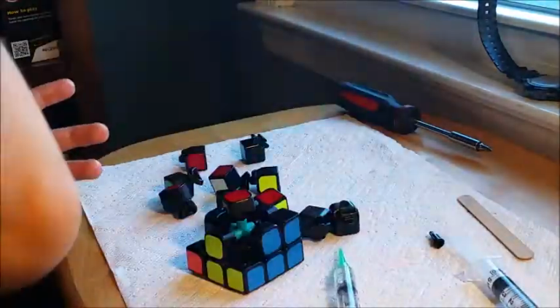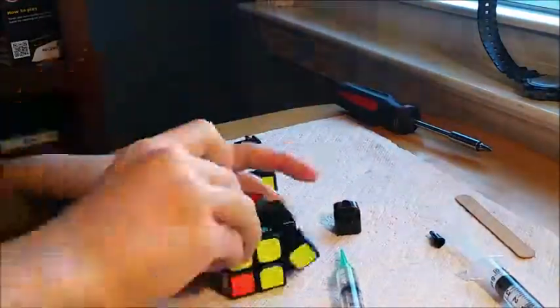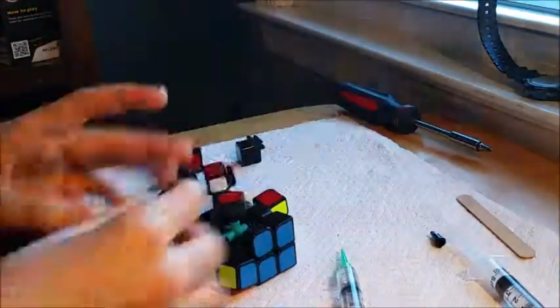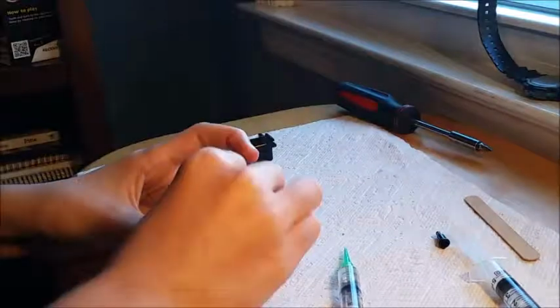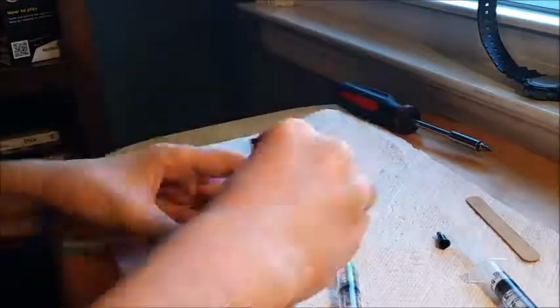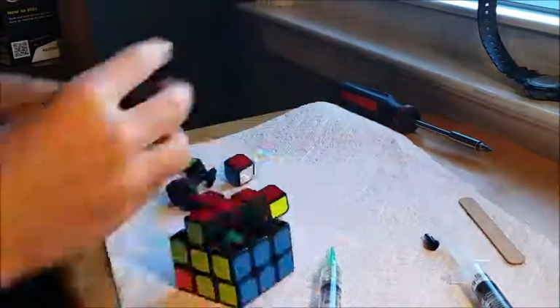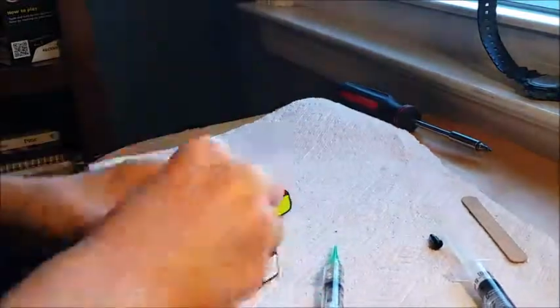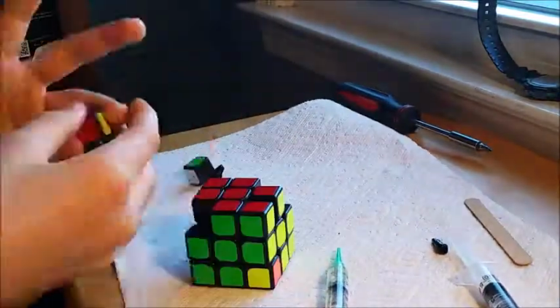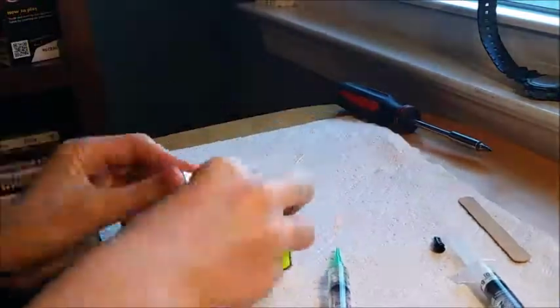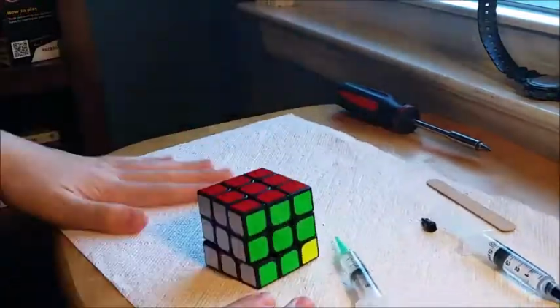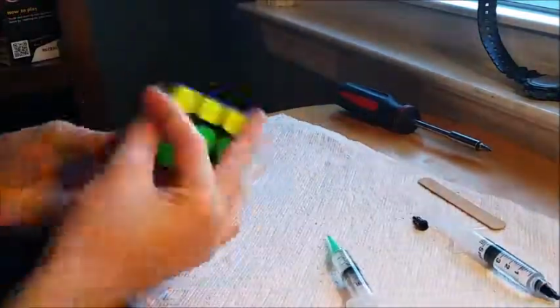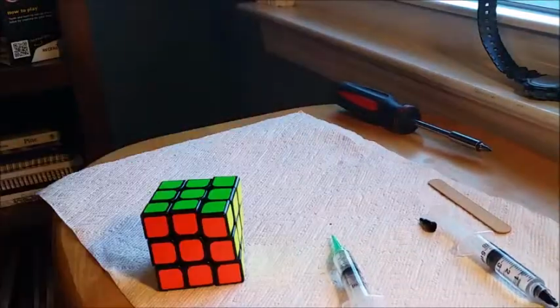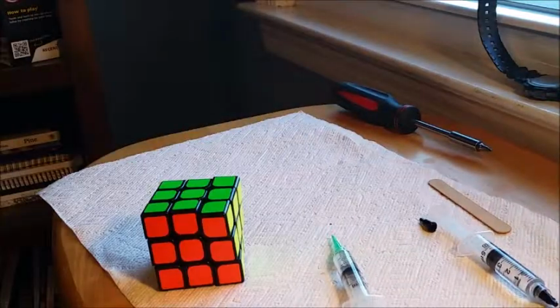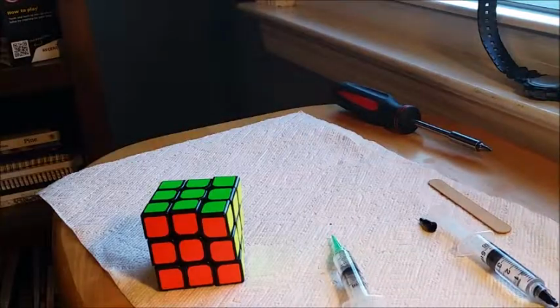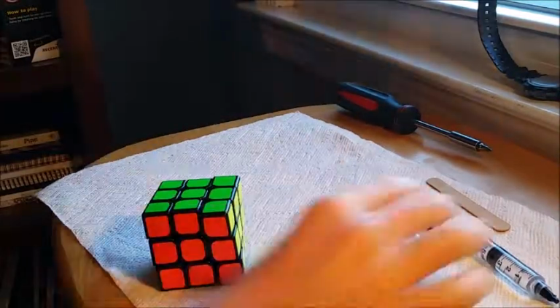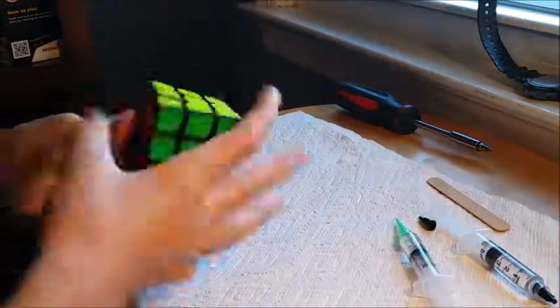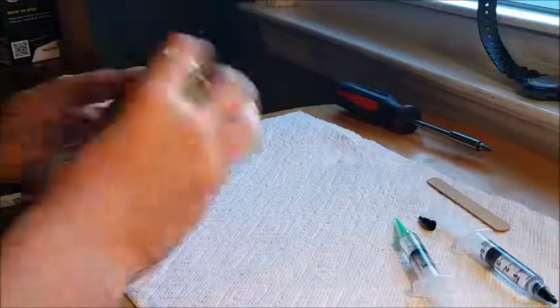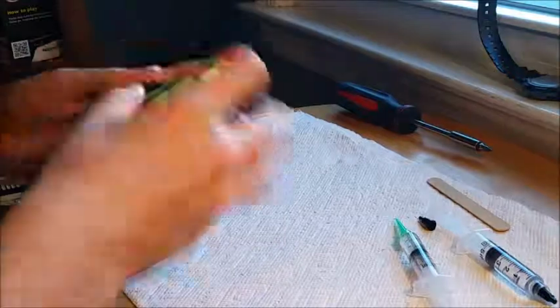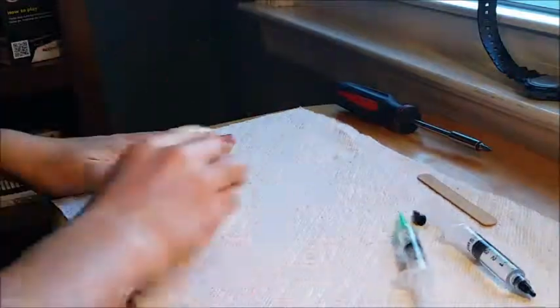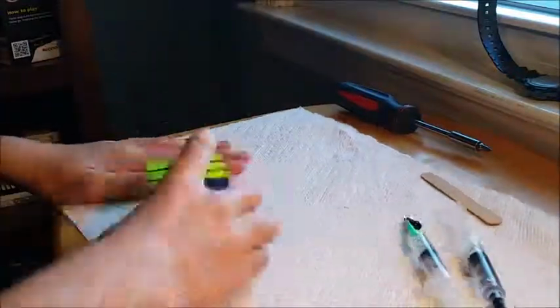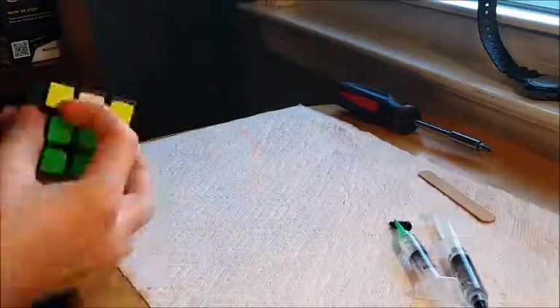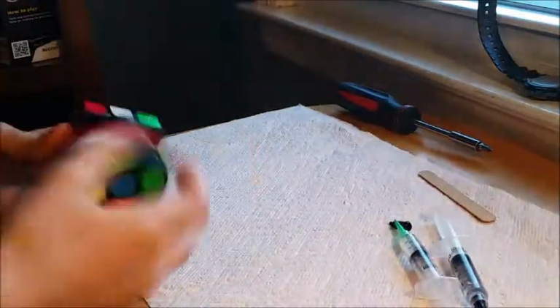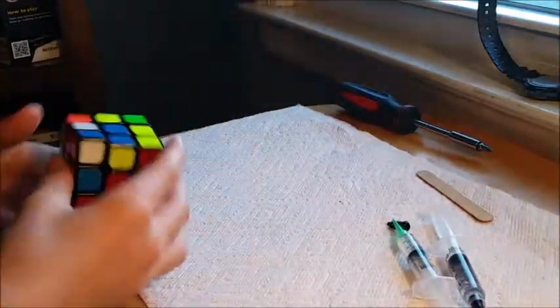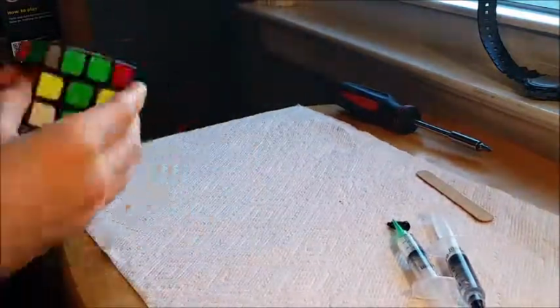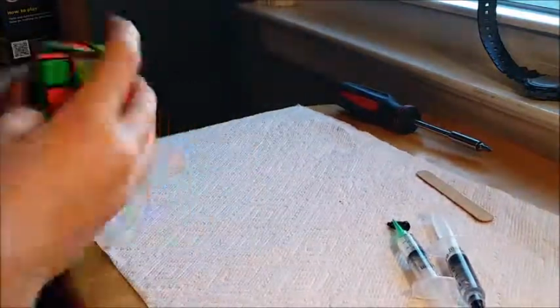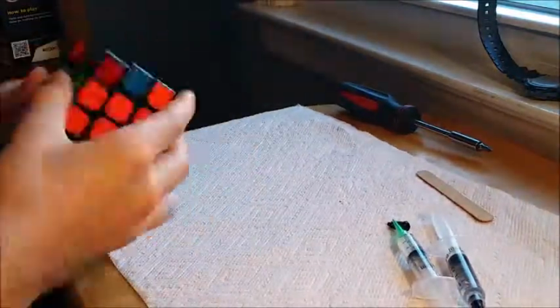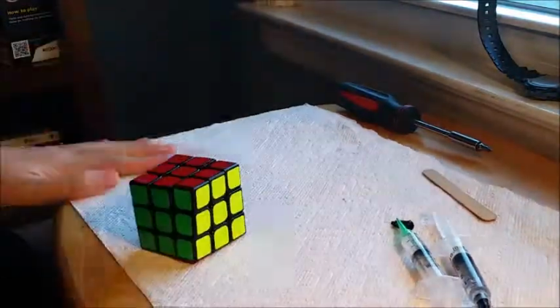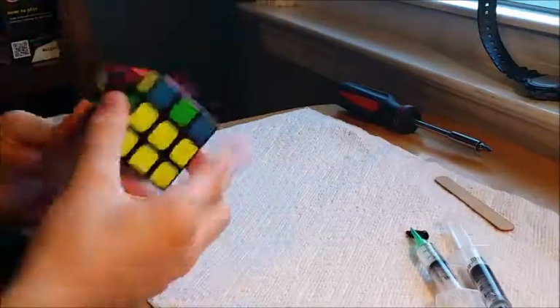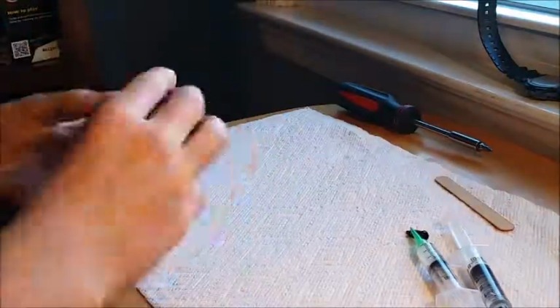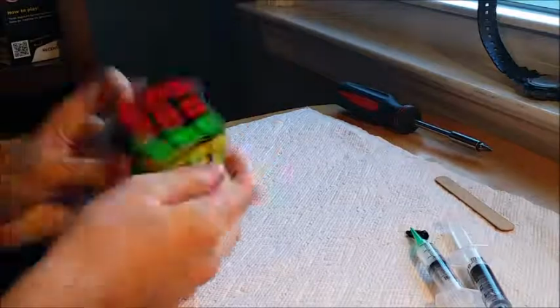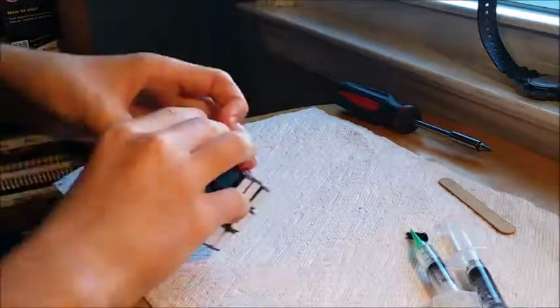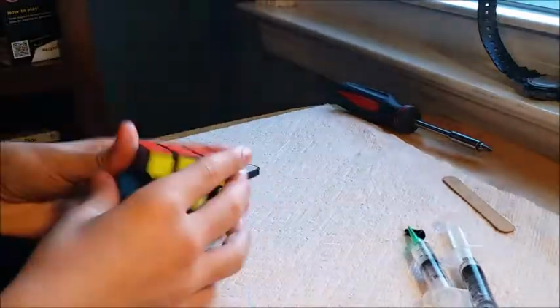After modding these, I just kind of broke them in a little bit. And then my practice cube I de-stickered, which I lost the footage for, but it doesn't really matter because it's kind of boring. They turned out pretty well, and I was happy with them.